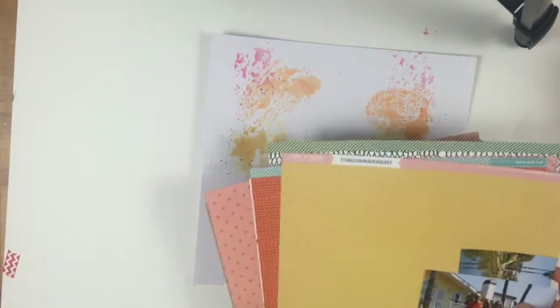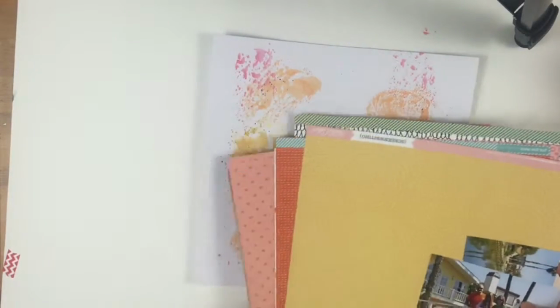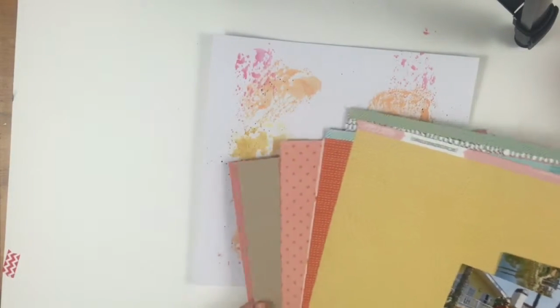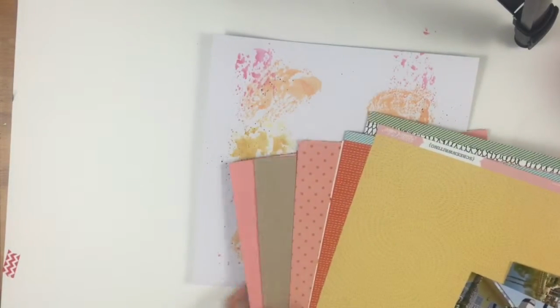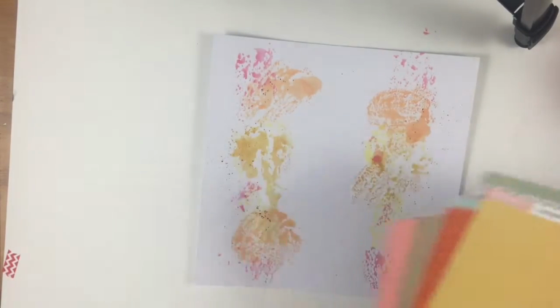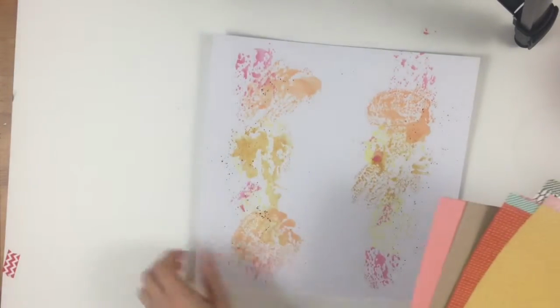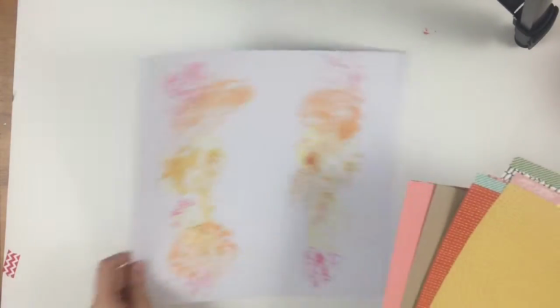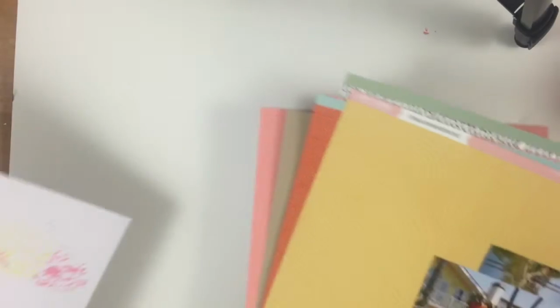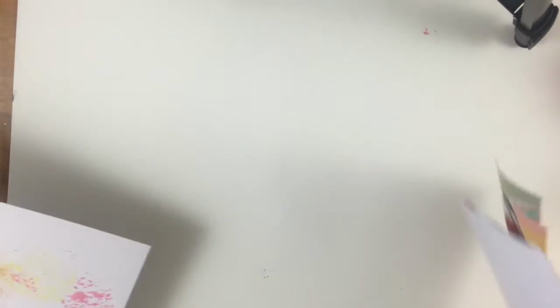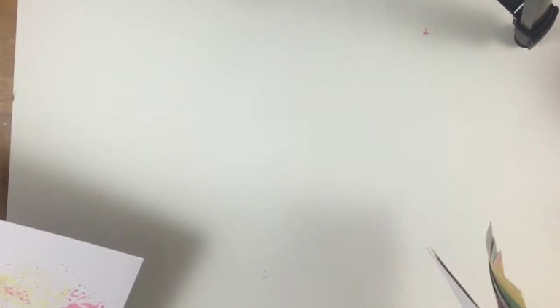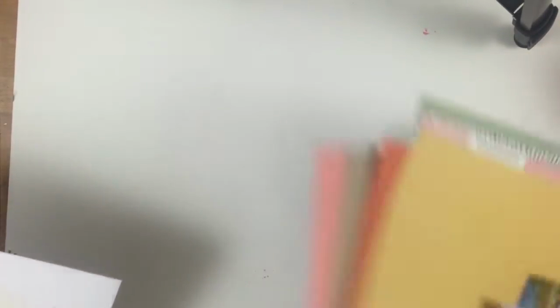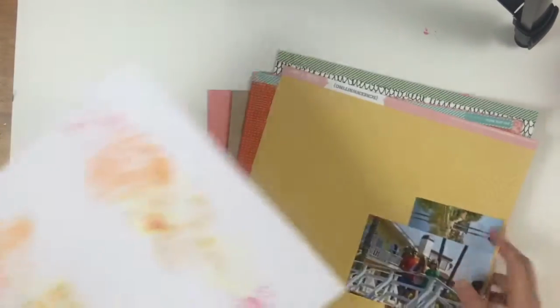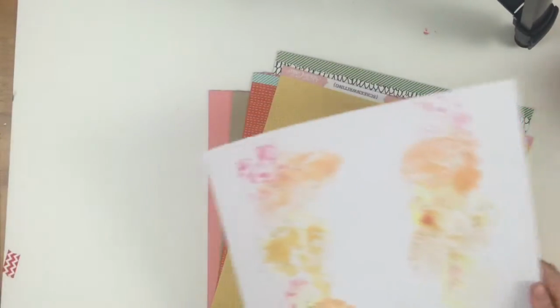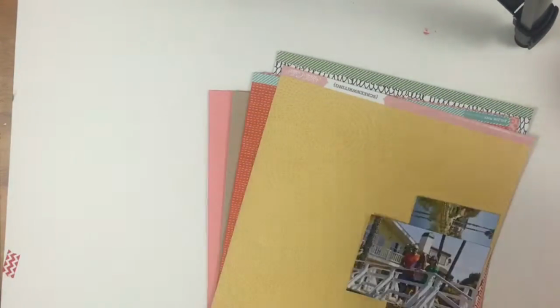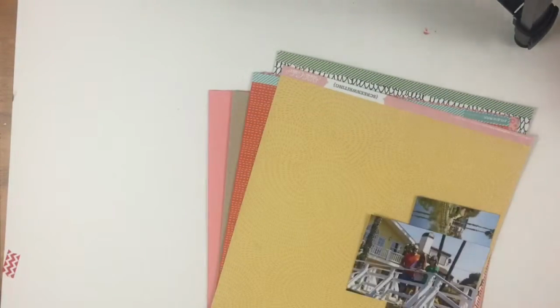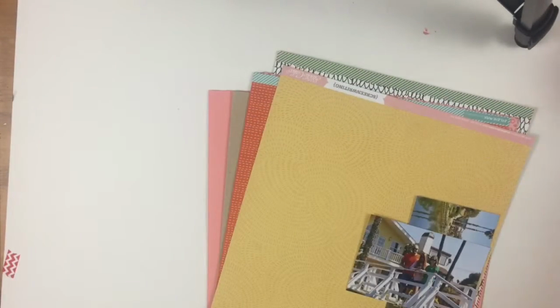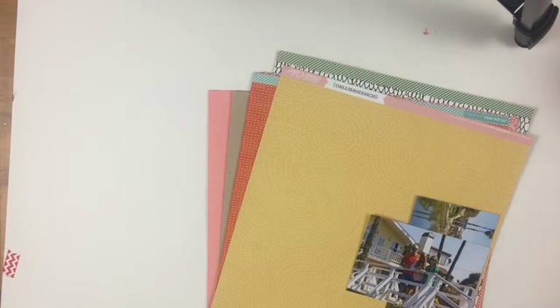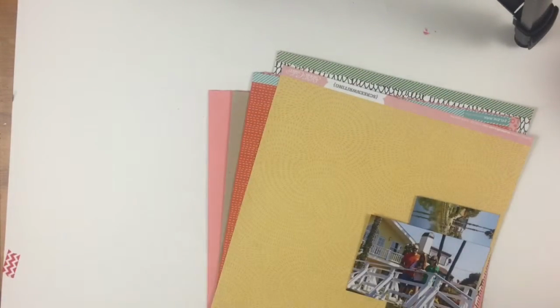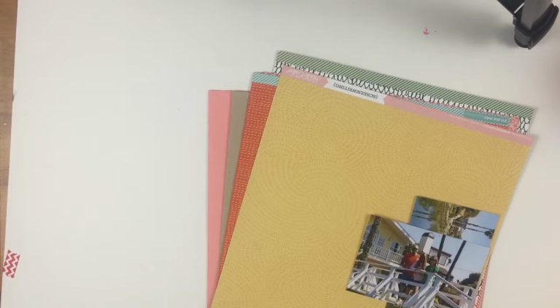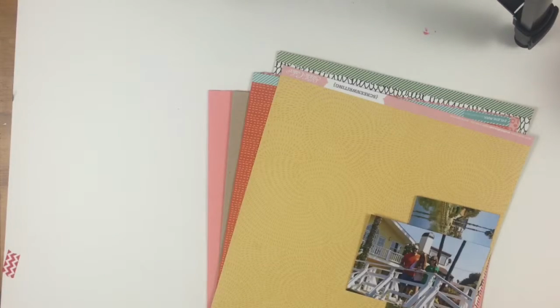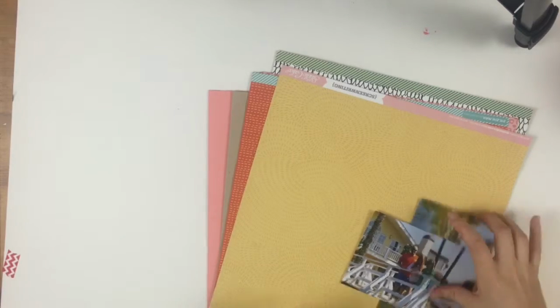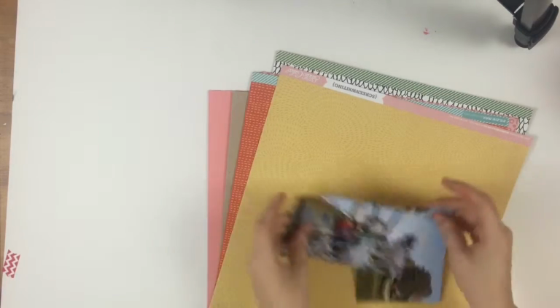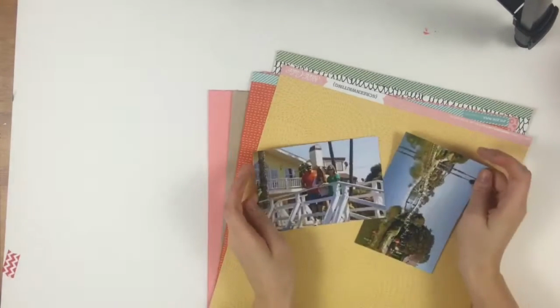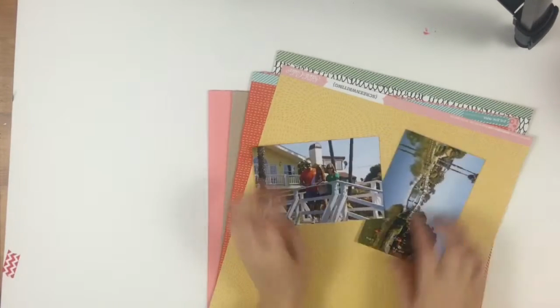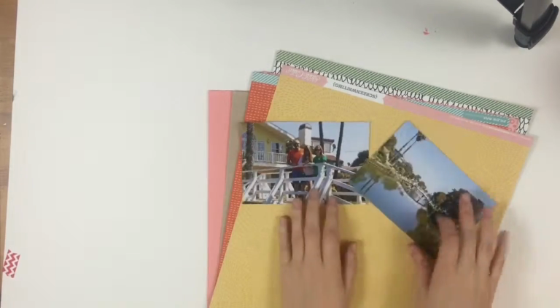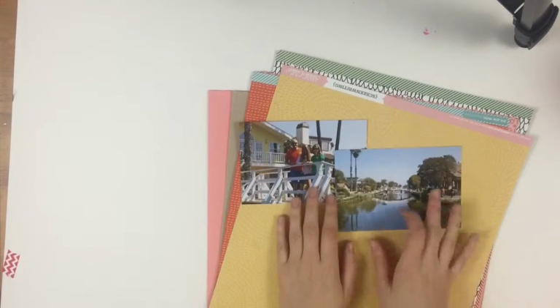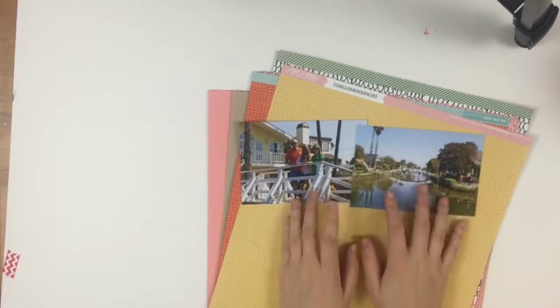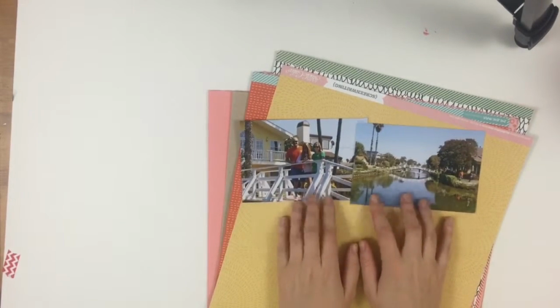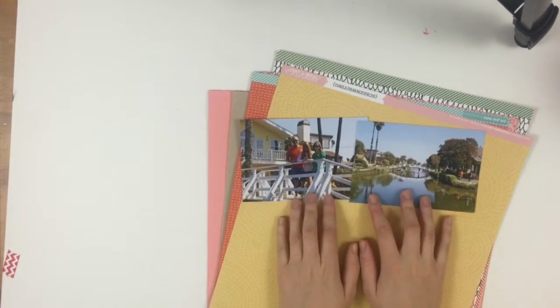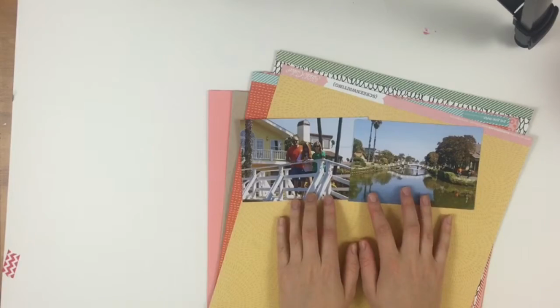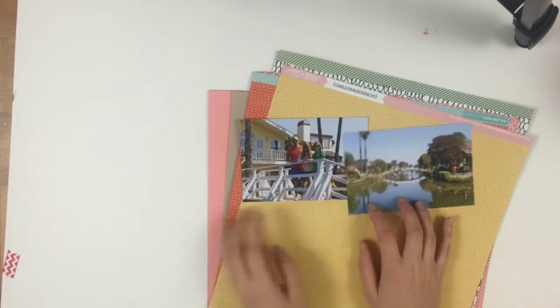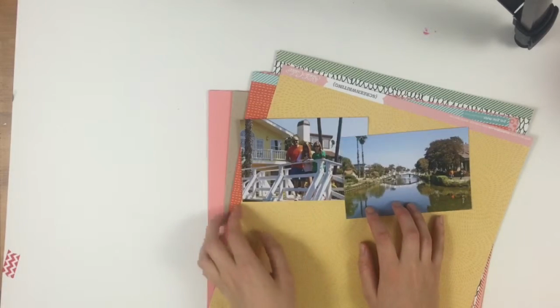The last thing I did was splatter some black paint down over the page. Now I'm taking all of my papers from the Studio Calico kit that I just got this month.